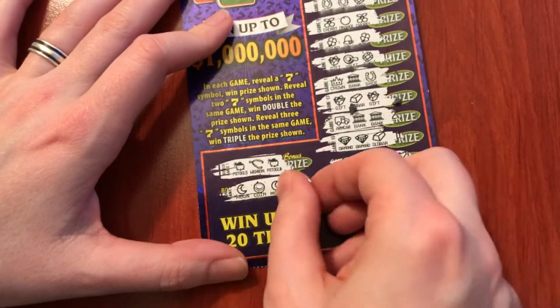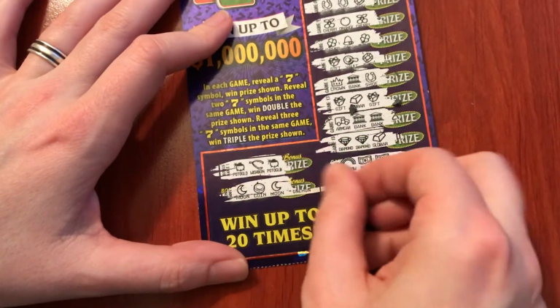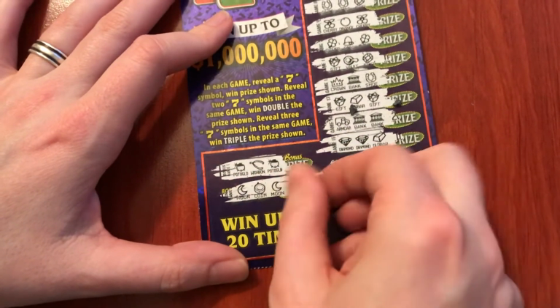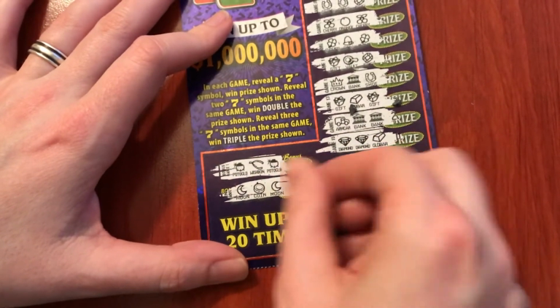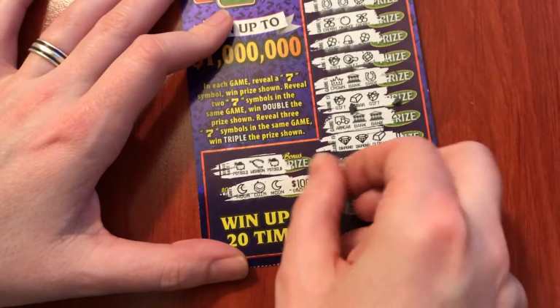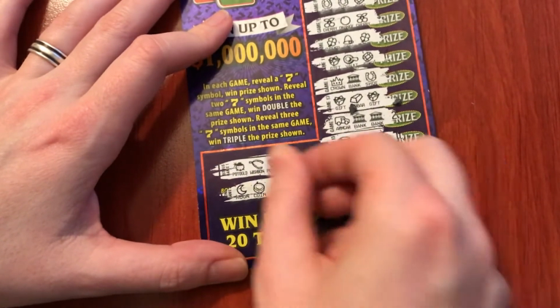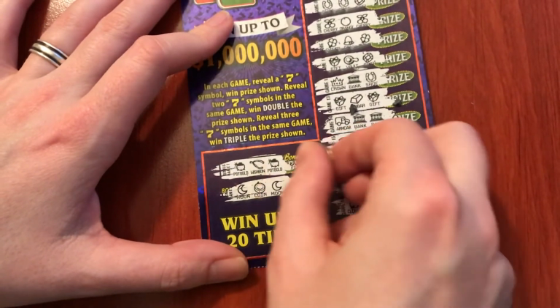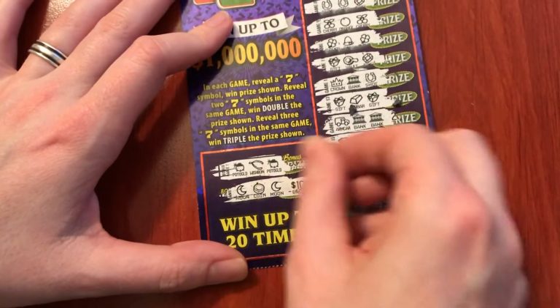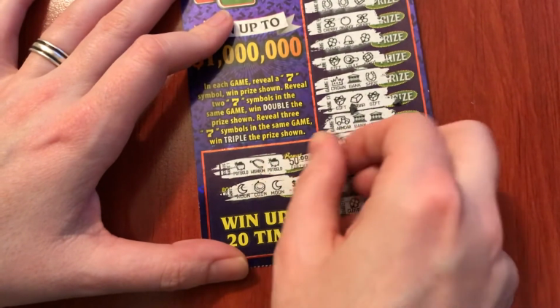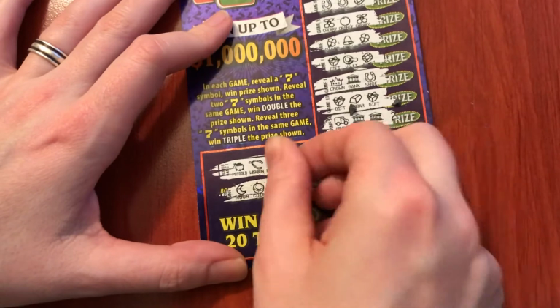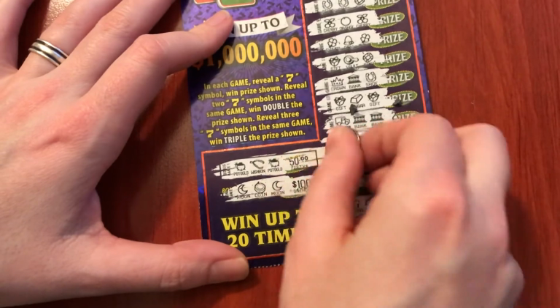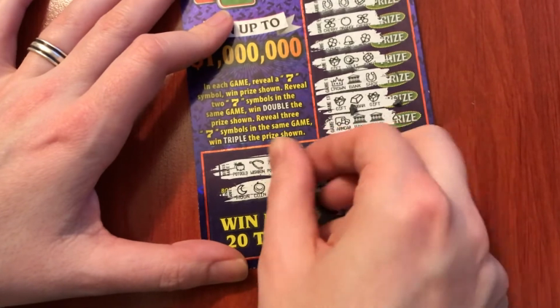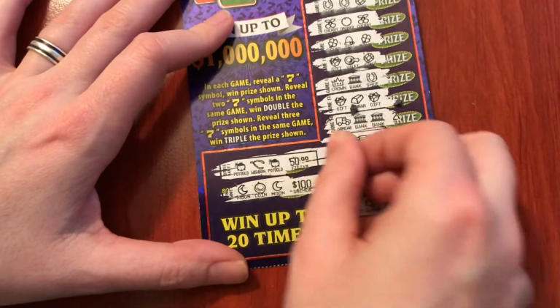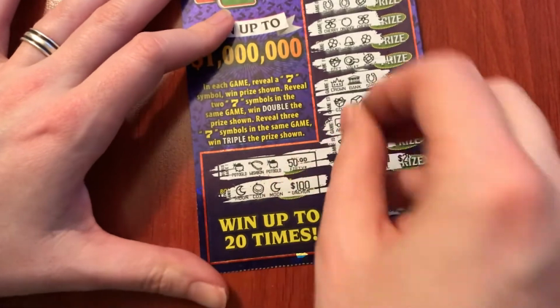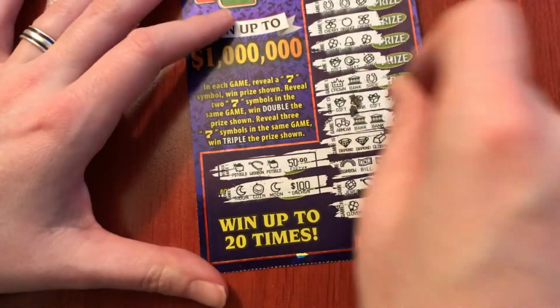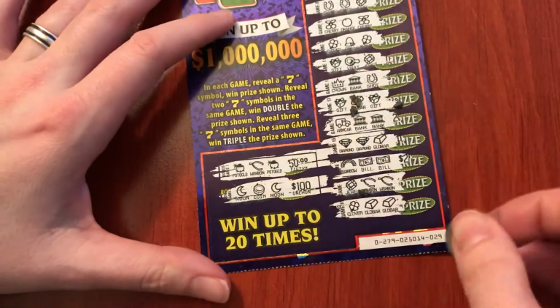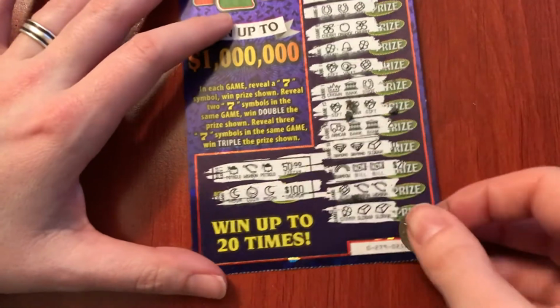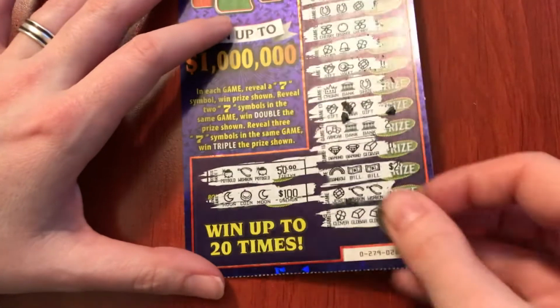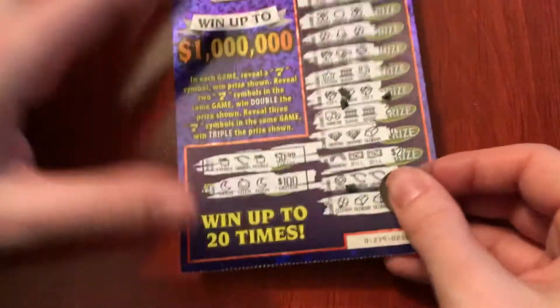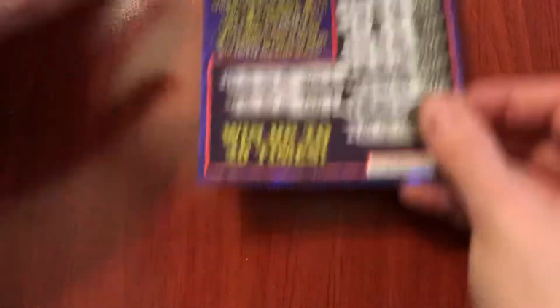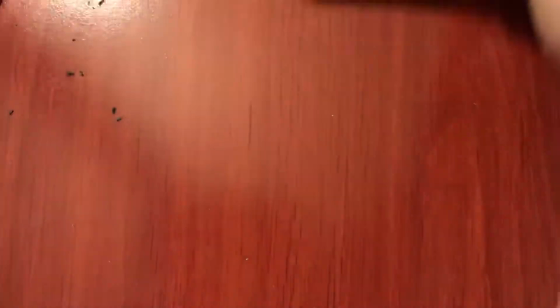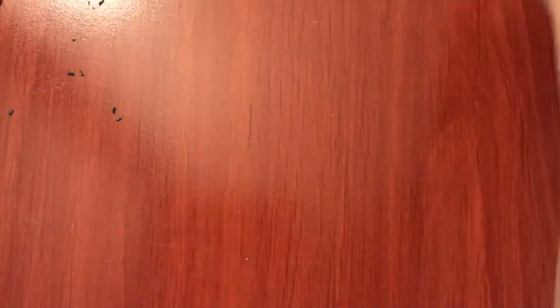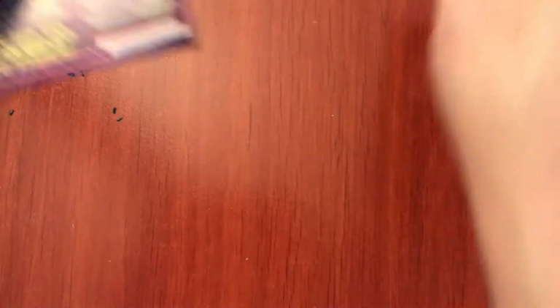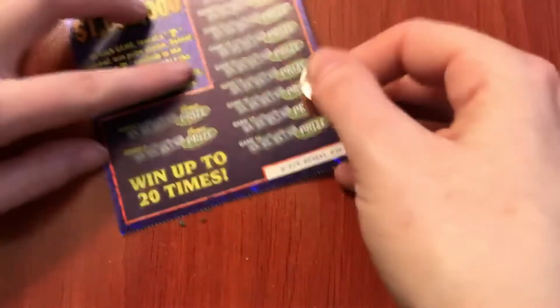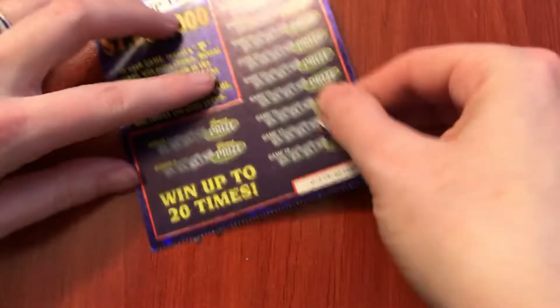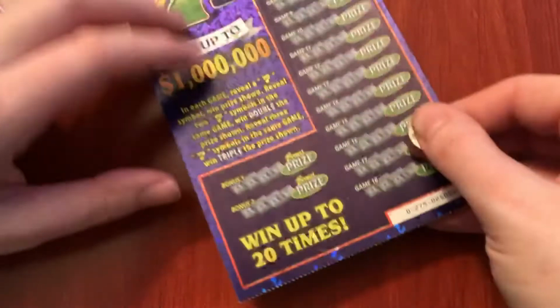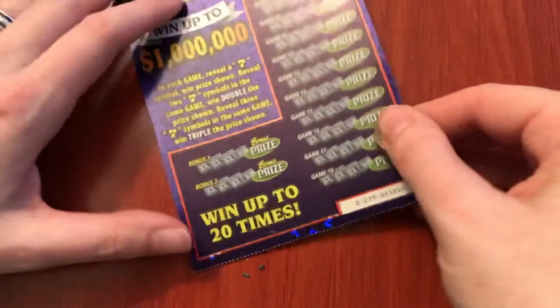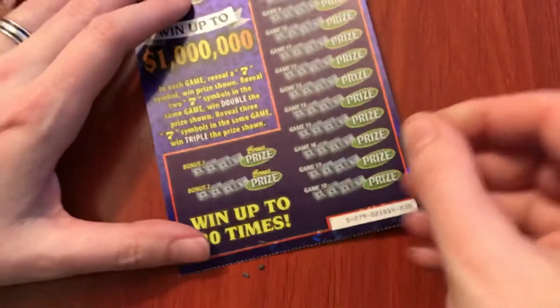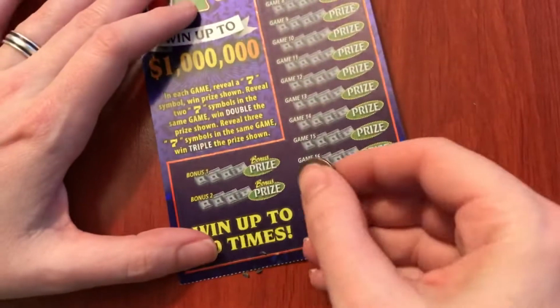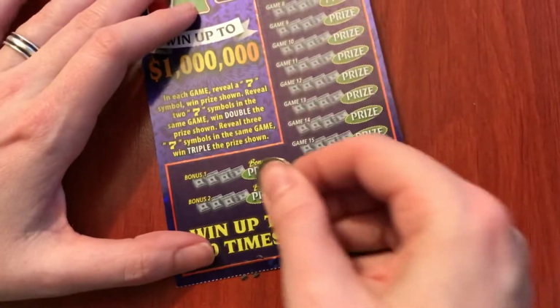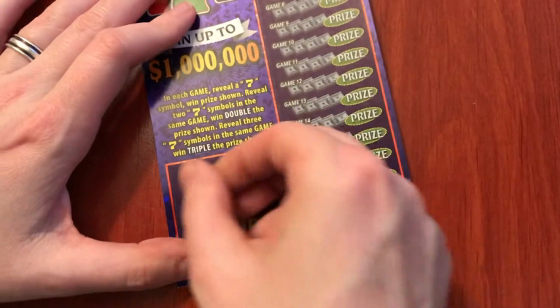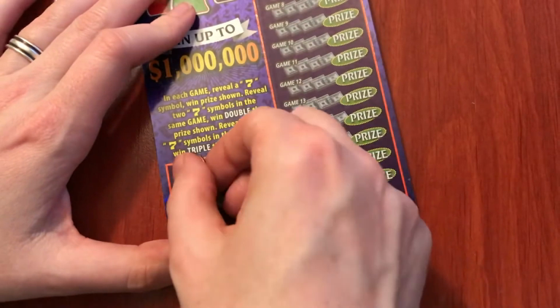What would the prizes have been? Those would have been nice prizes. Okay, well let's try our other ticket. Maybe that one will be better. Let's try the bonus first.